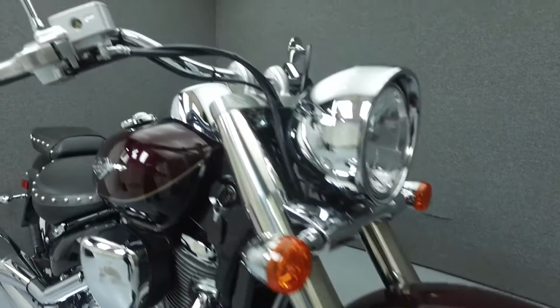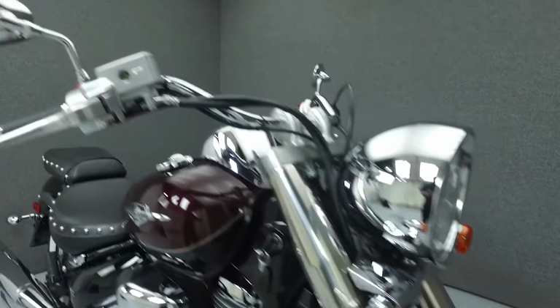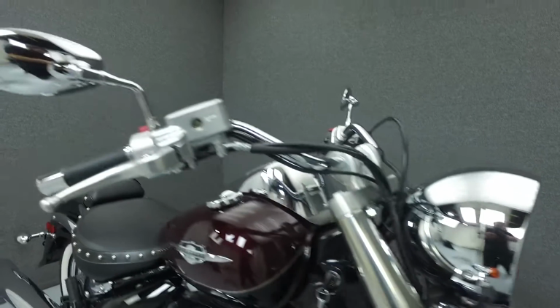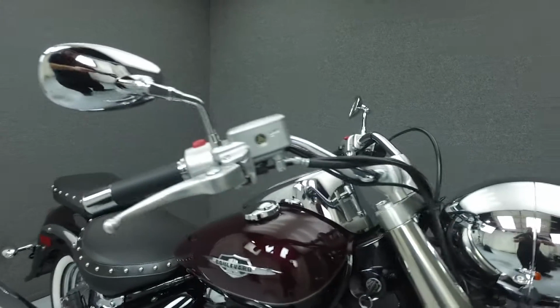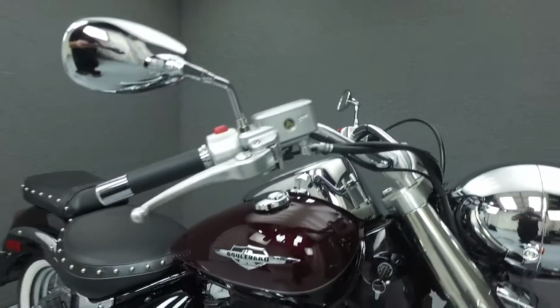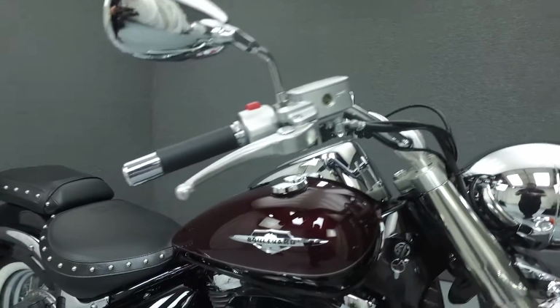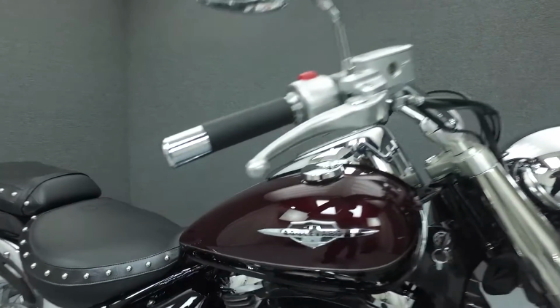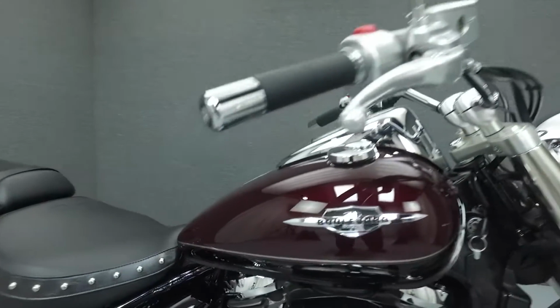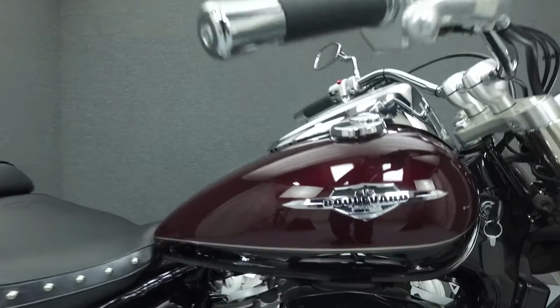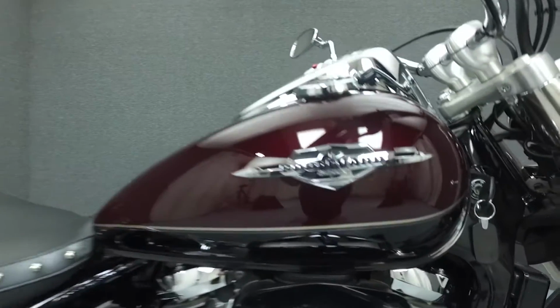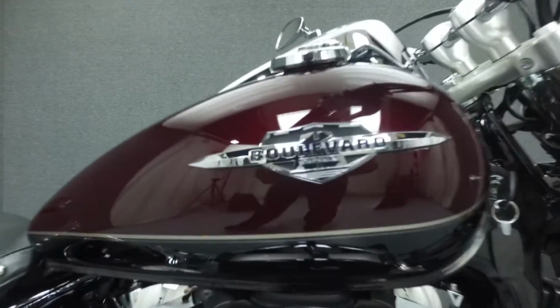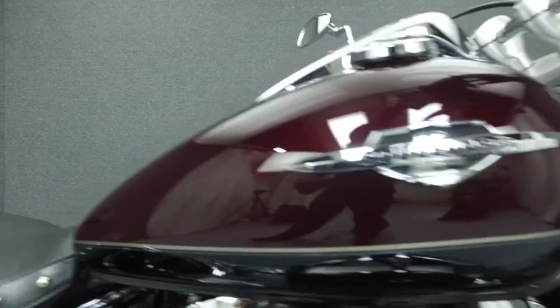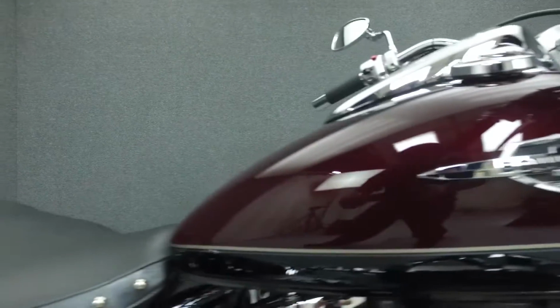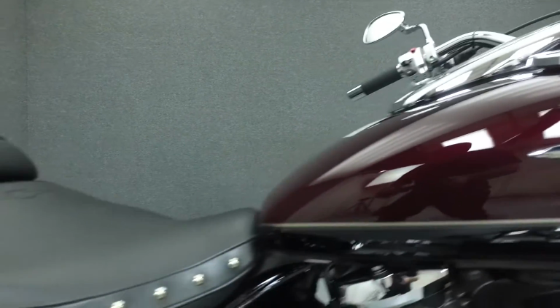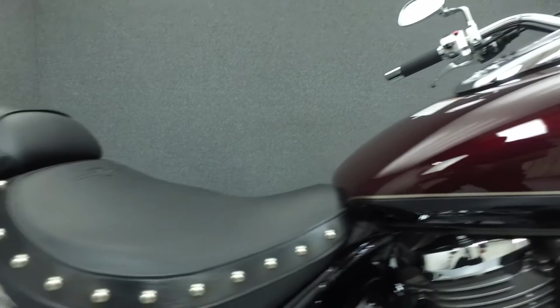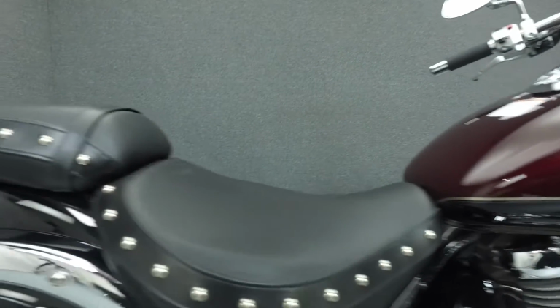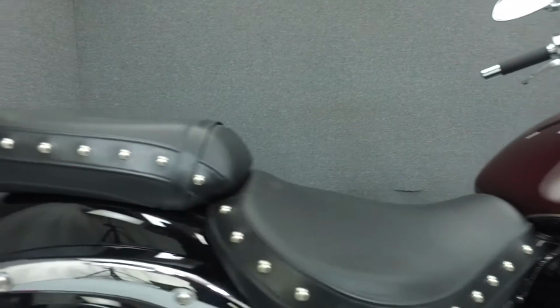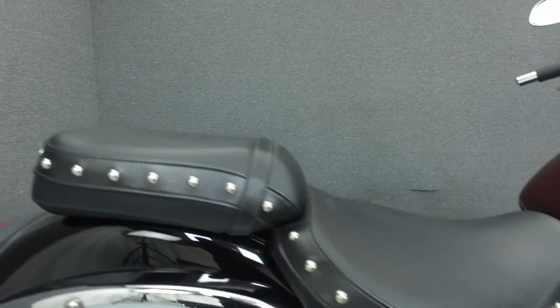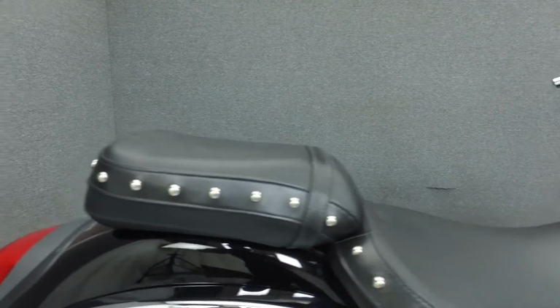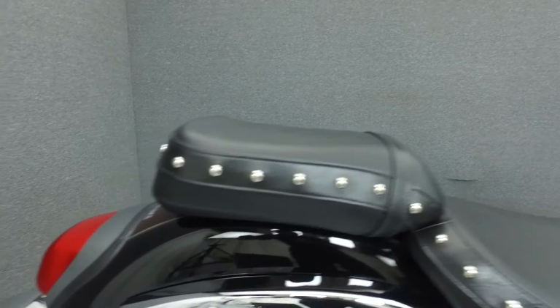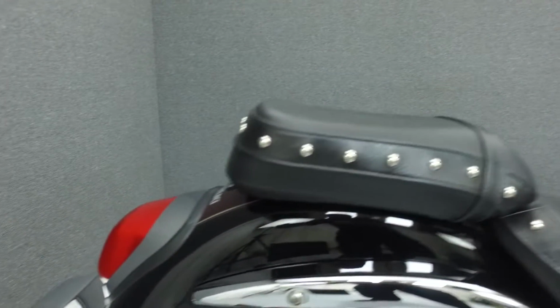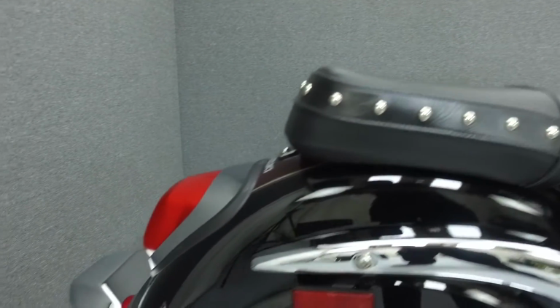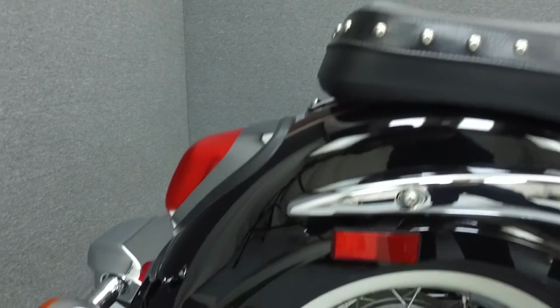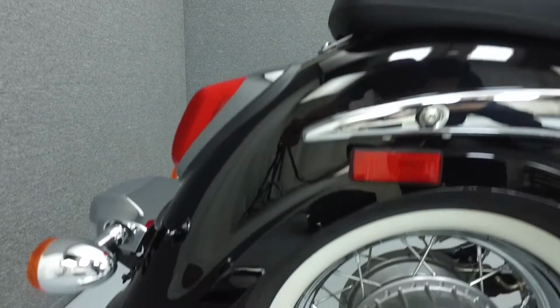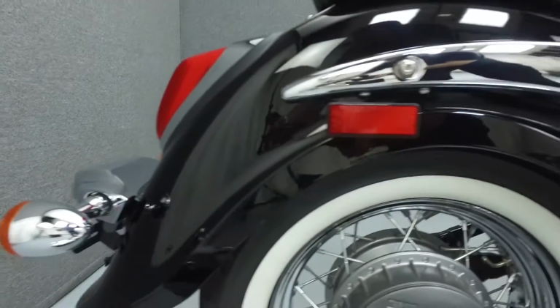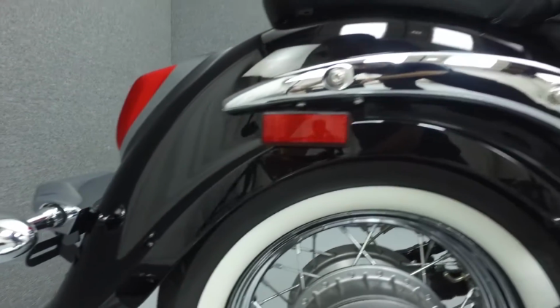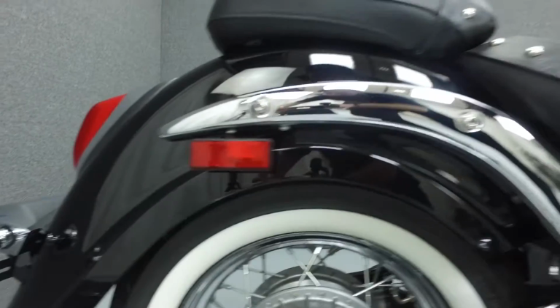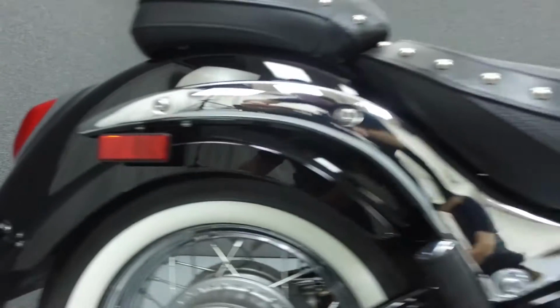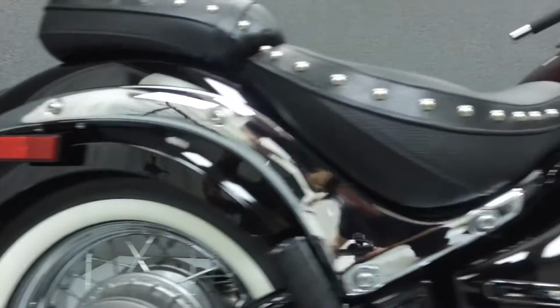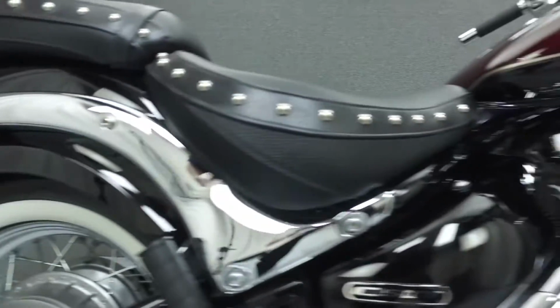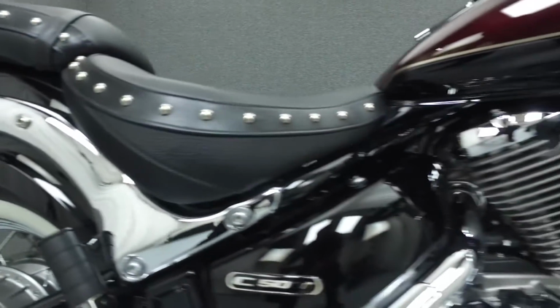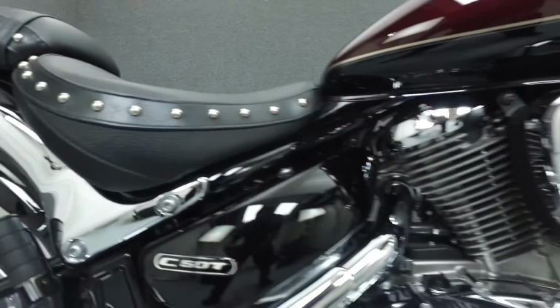Powered by an 805cc V-twin engine with a 5-speed transmission, the C50T puts out 45 foot-pounds of torque at 3,100 RPM and gets around 41 miles per gallon. It has a seat height of 27.6 inches and a dry weight of 611 pounds.